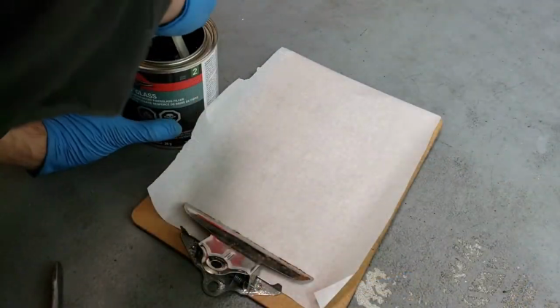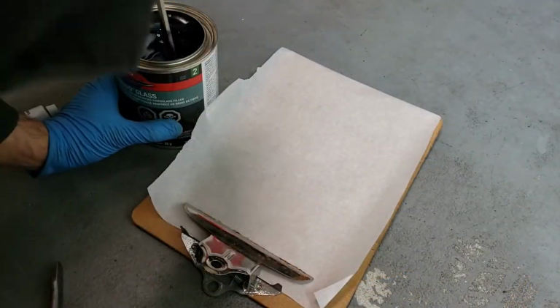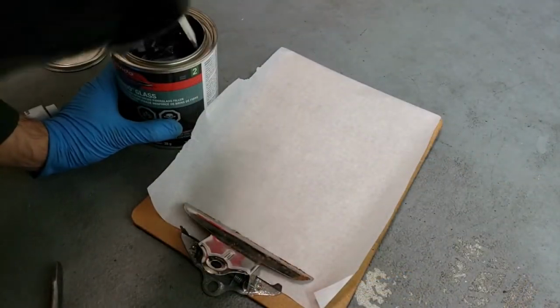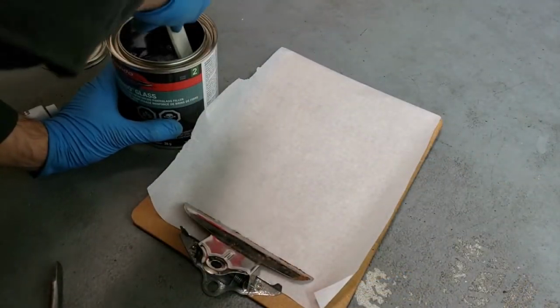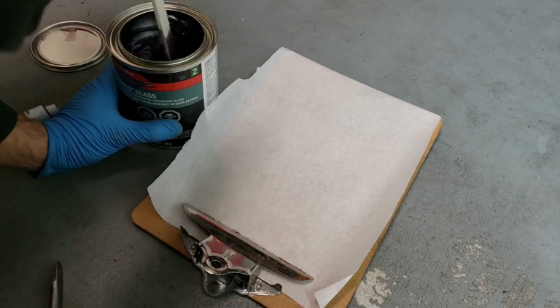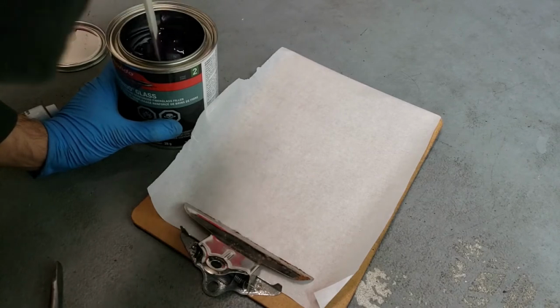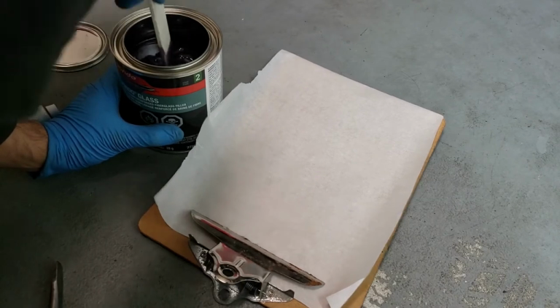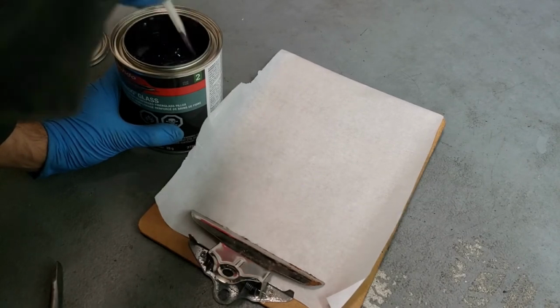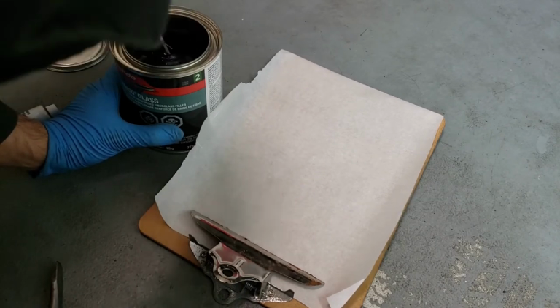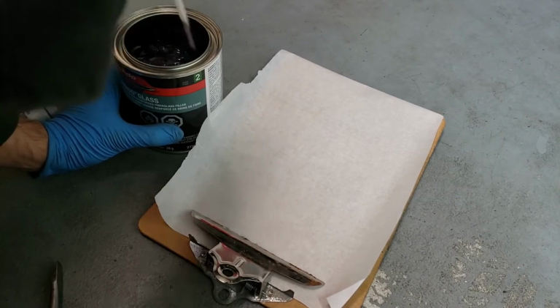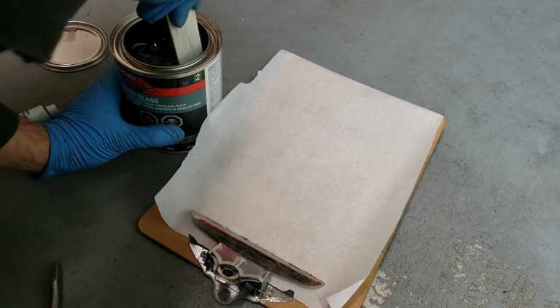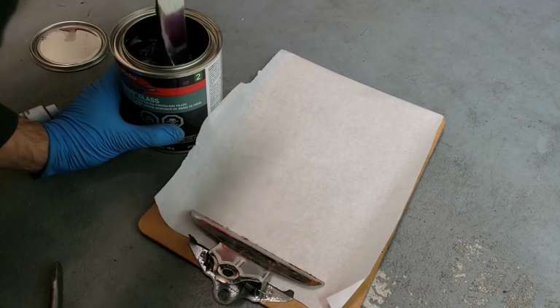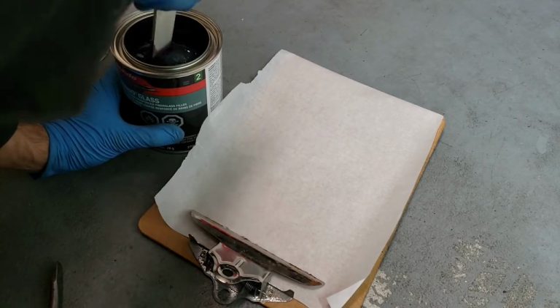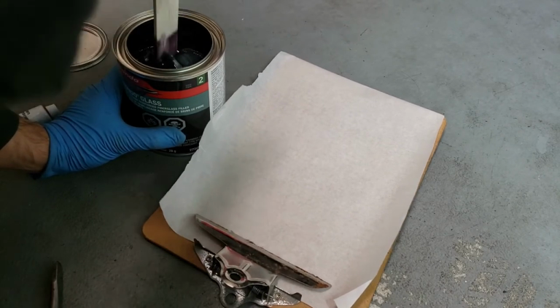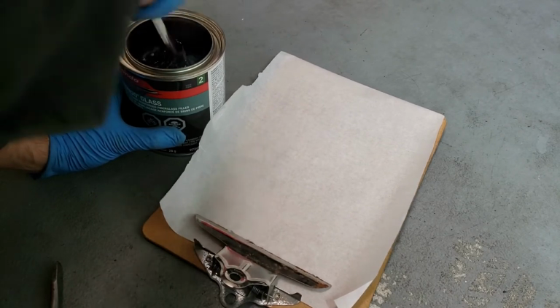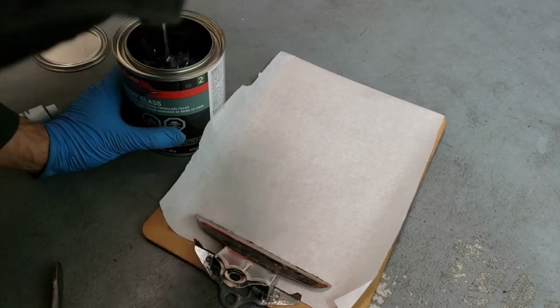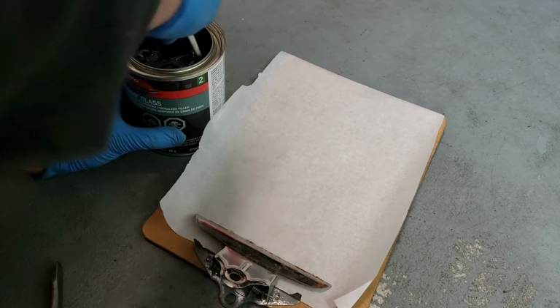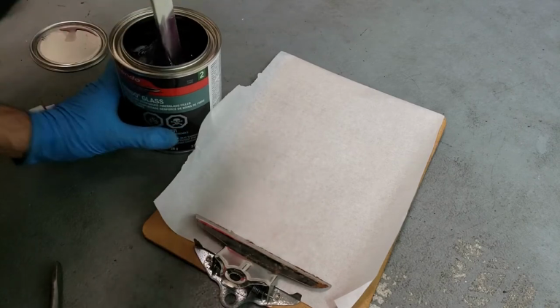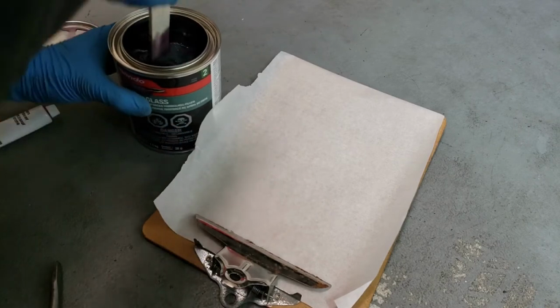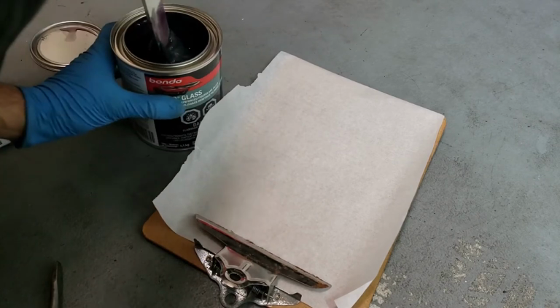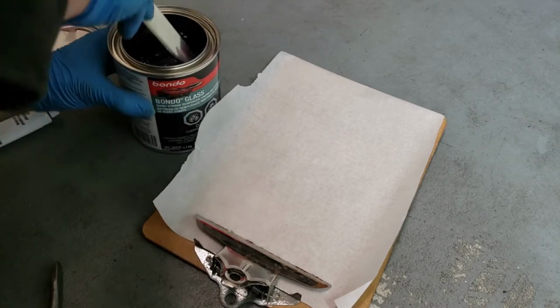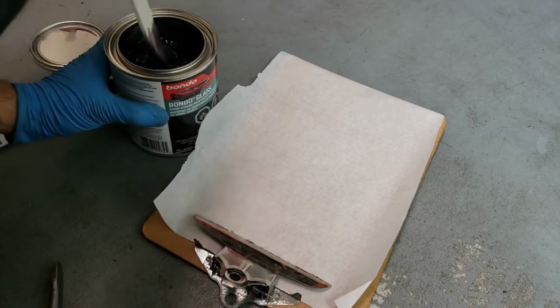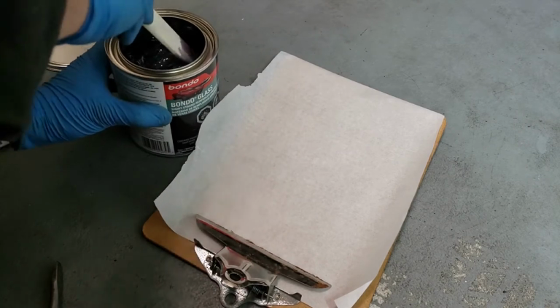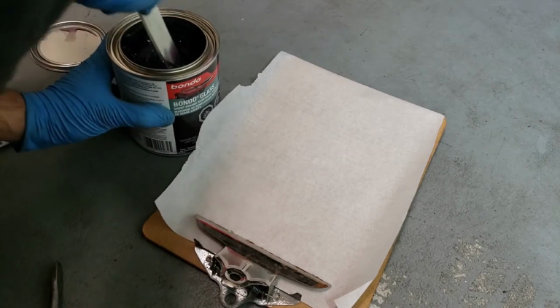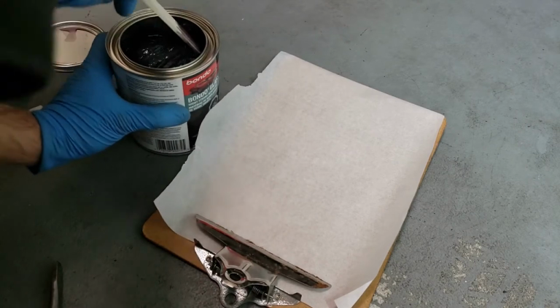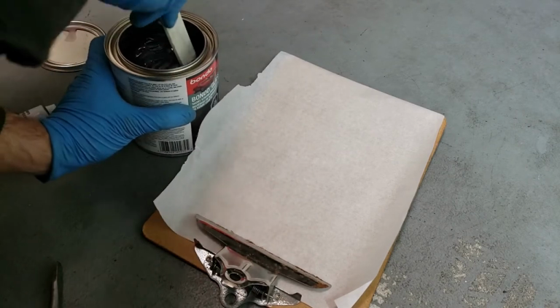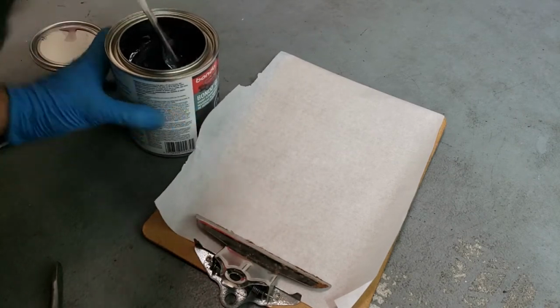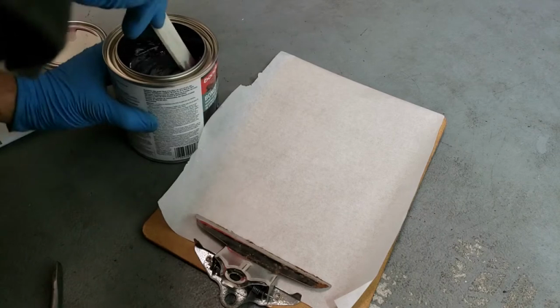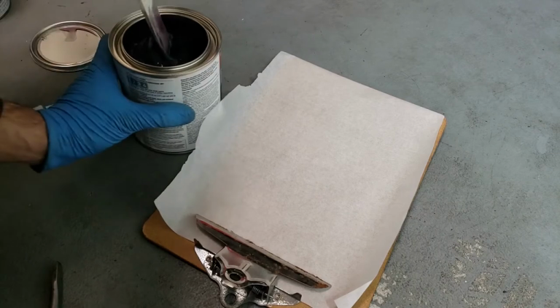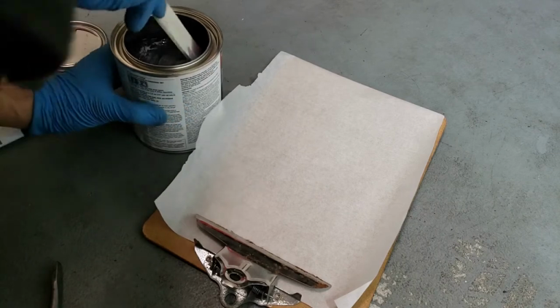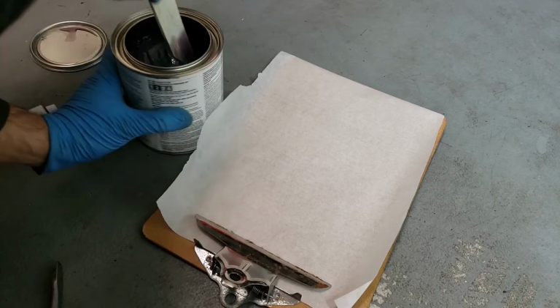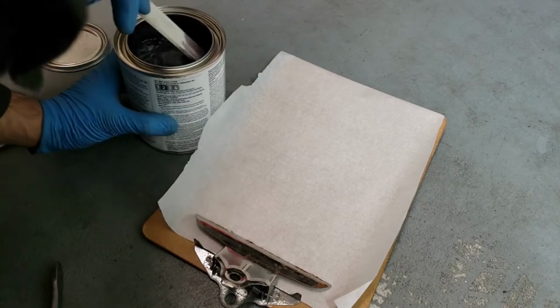Now it's time to mix the Bondo glass. This is a waterproof filler that has short strands of fiberglass in it. Some of the liquid and the filler had separated, so I needed to mix the can up well before scooping out what I need. You can see I'm using my parchment paper and a clipboard.